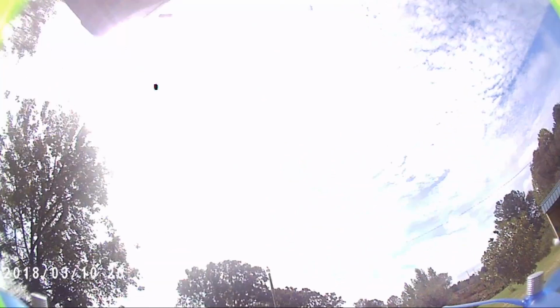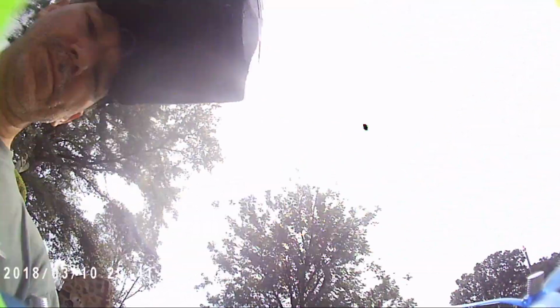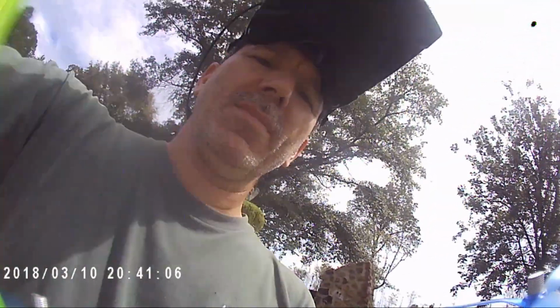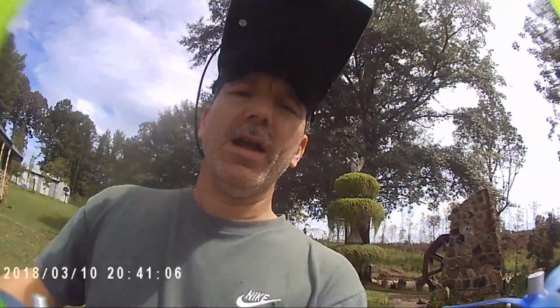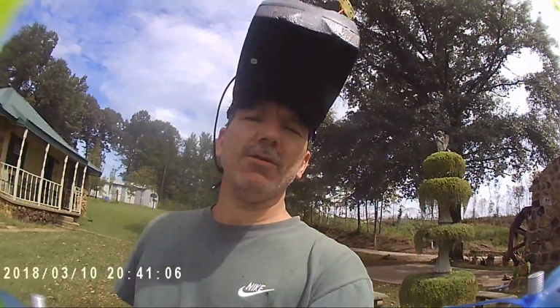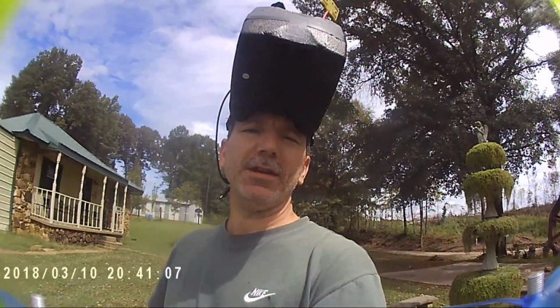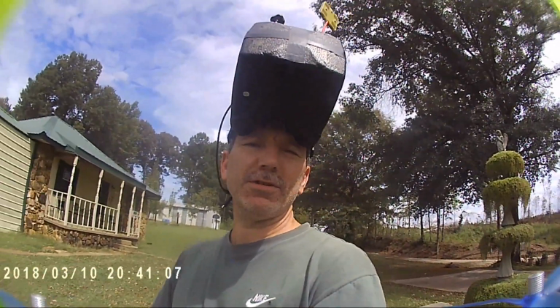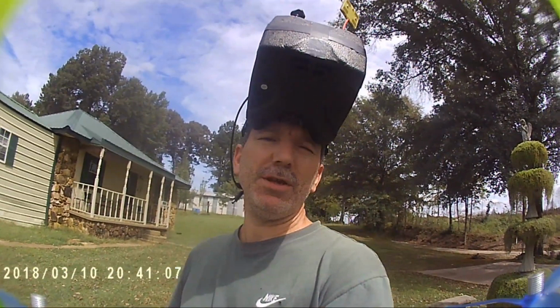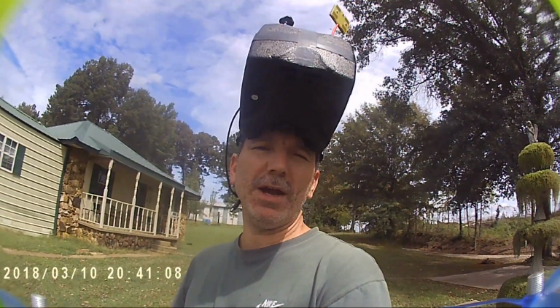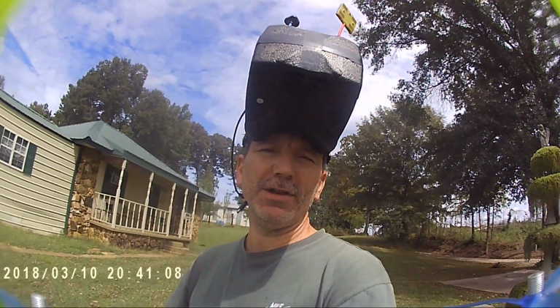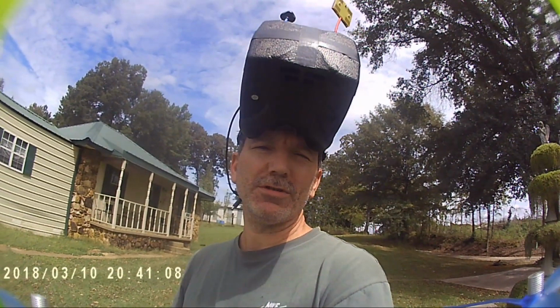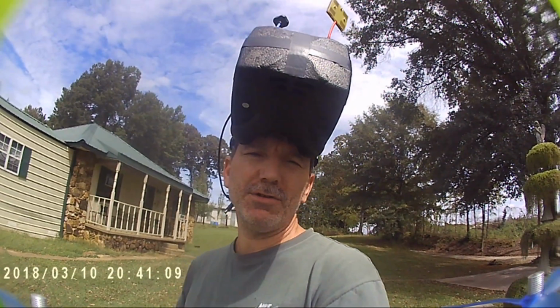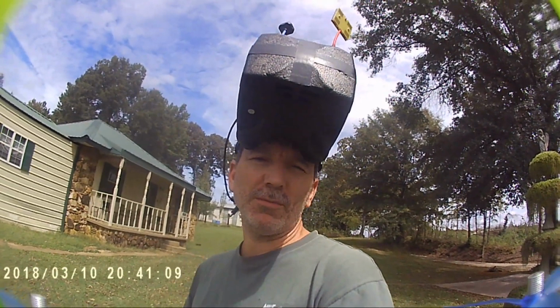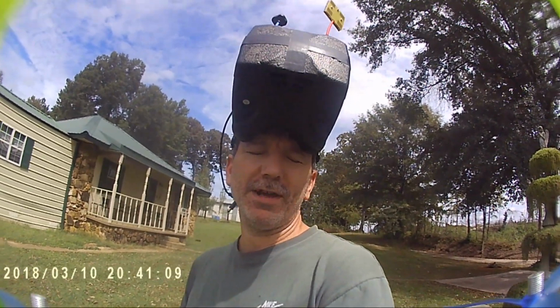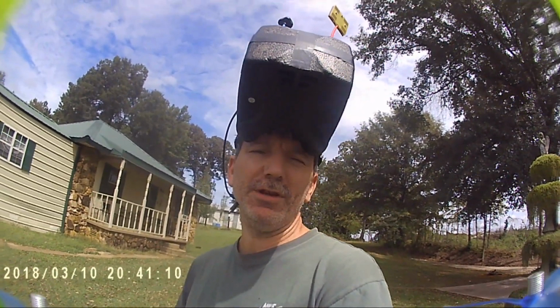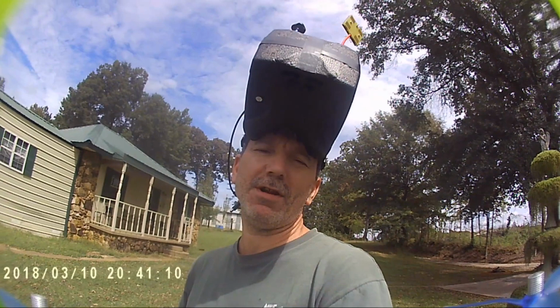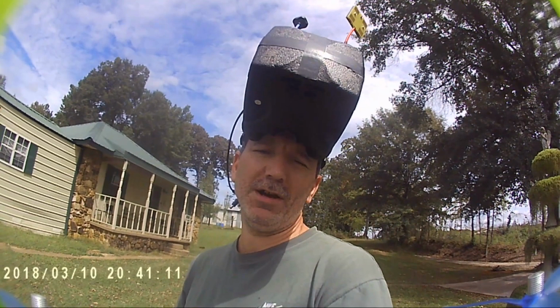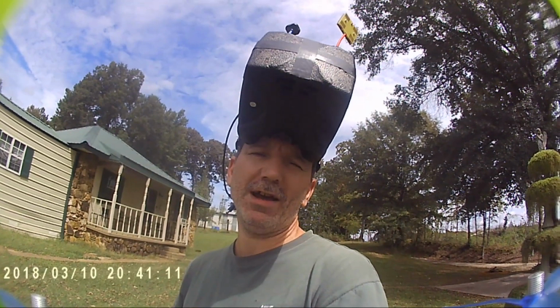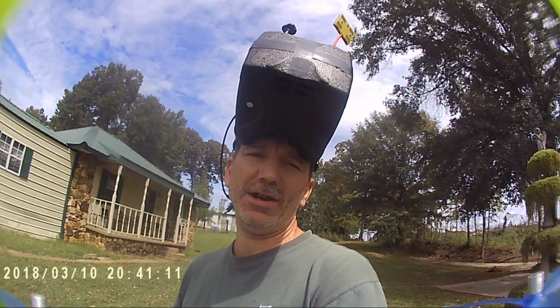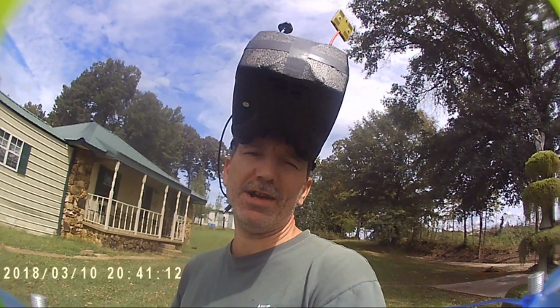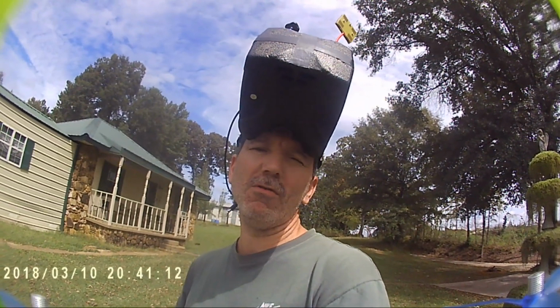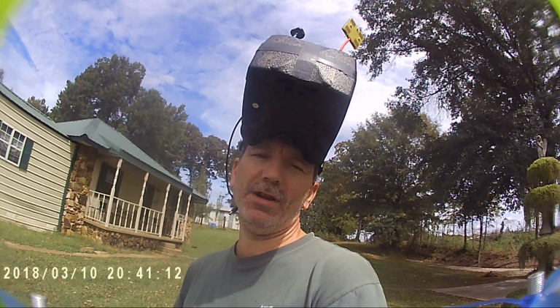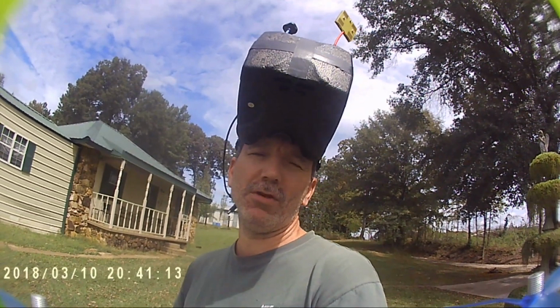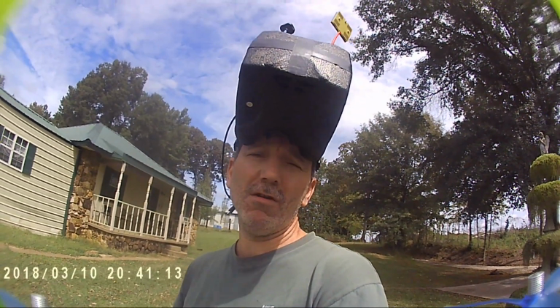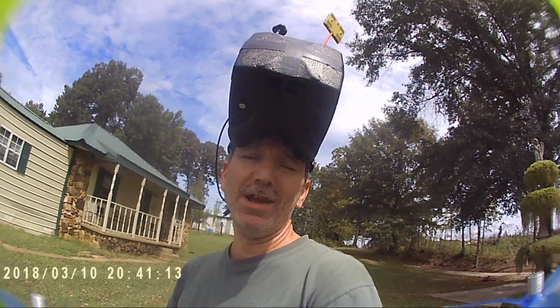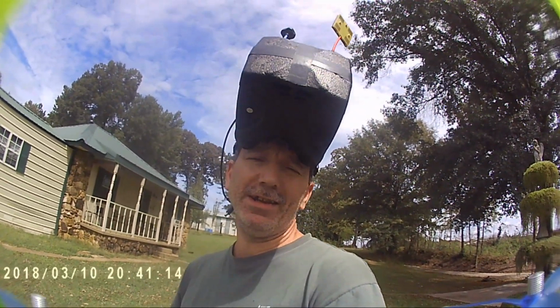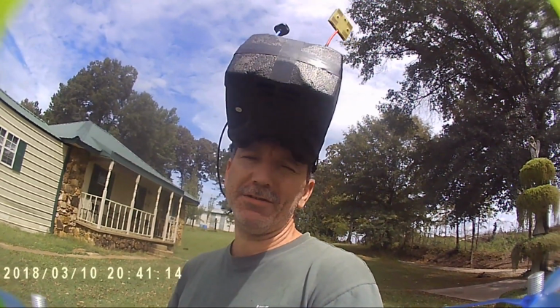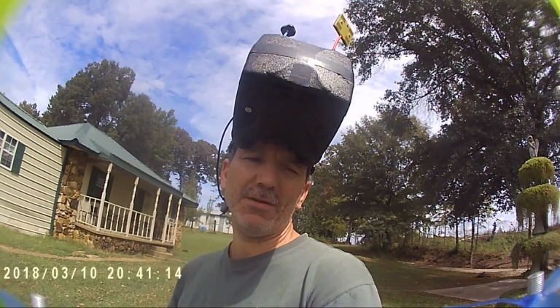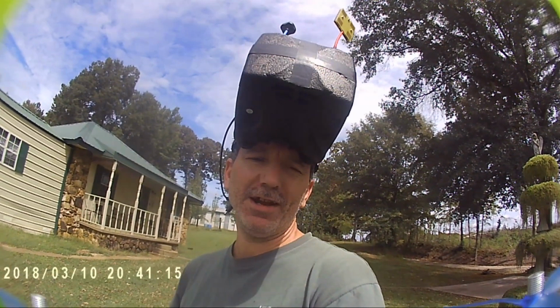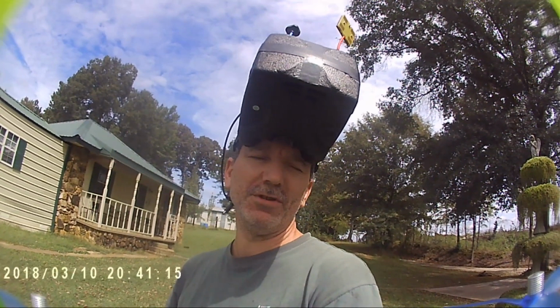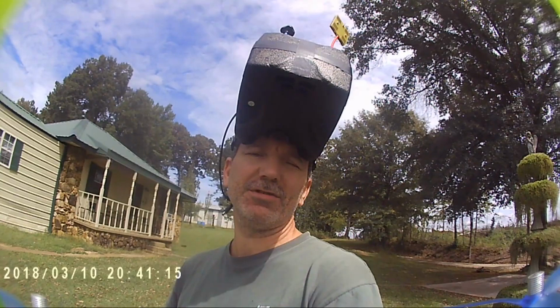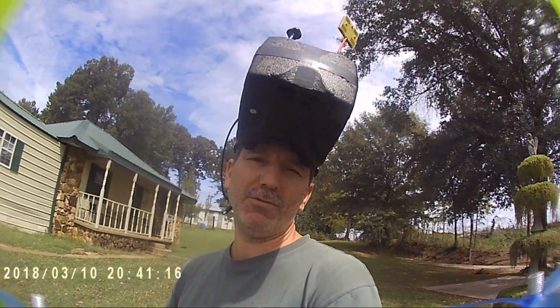I'll say one thing though — this TPU mount that's holding this little SQ-Twamera camera is great, because I have crashed this thing over and over and over, and it ain't hurt this camera yet. I am just tickled with that purchase.